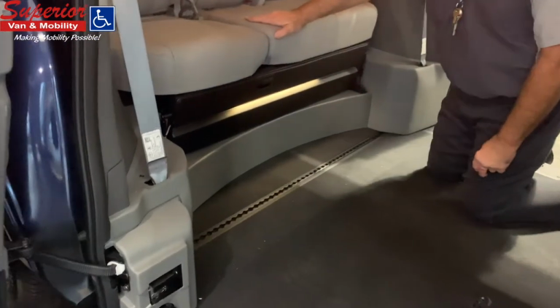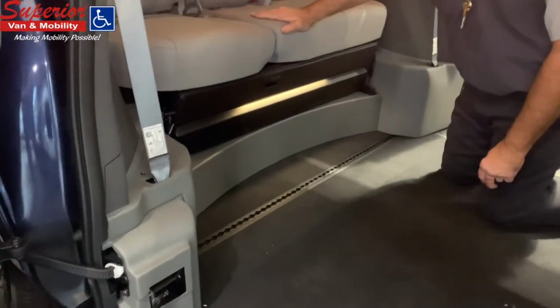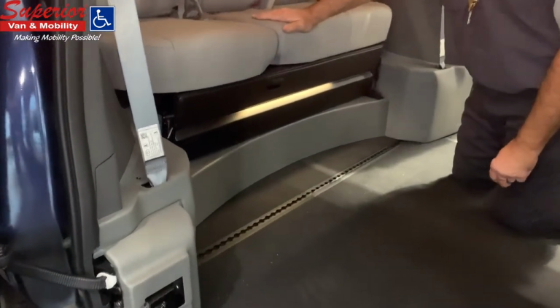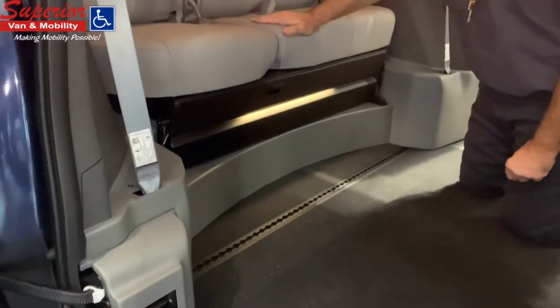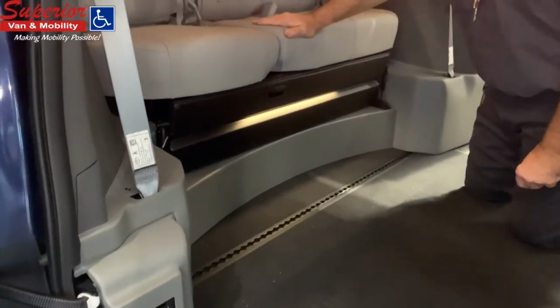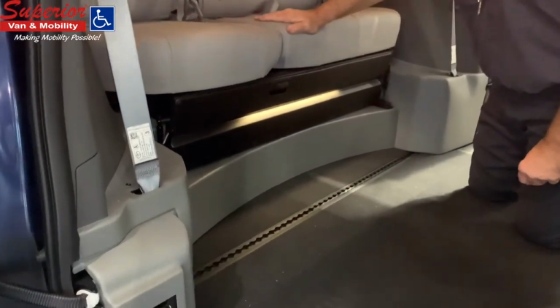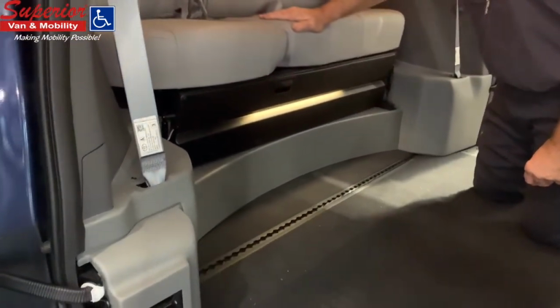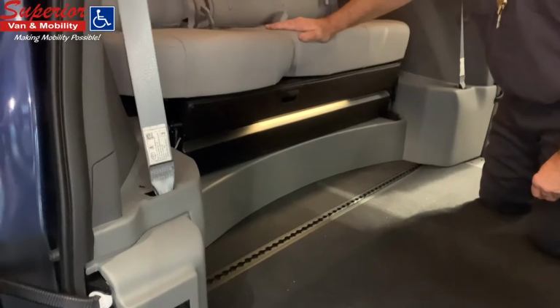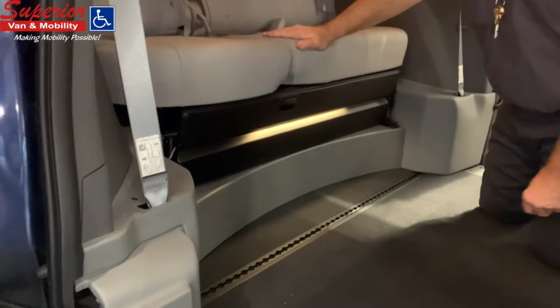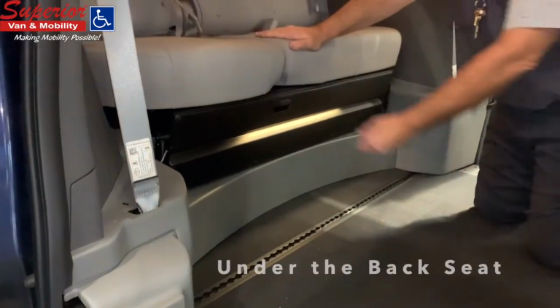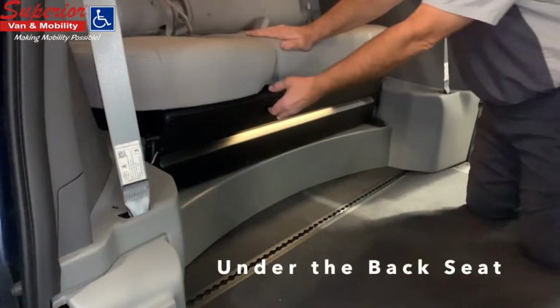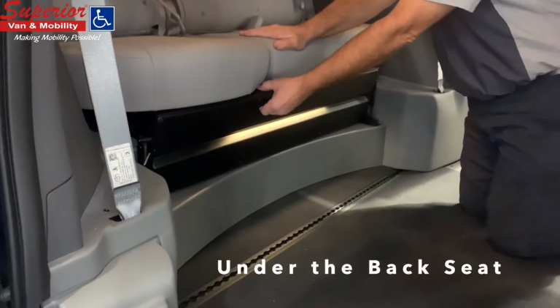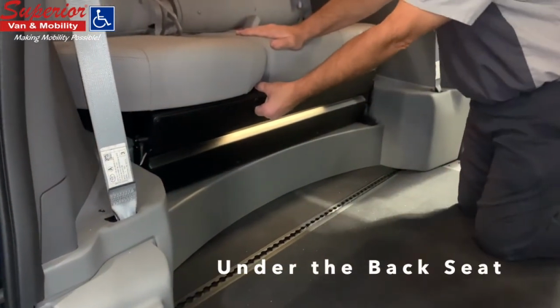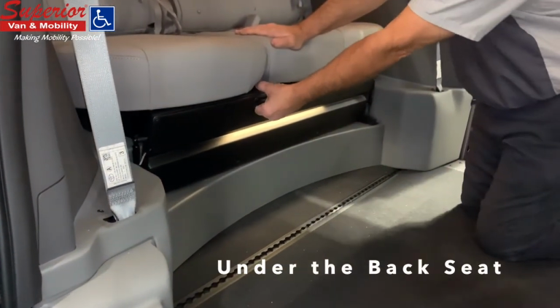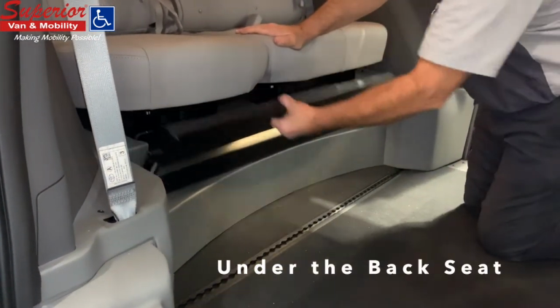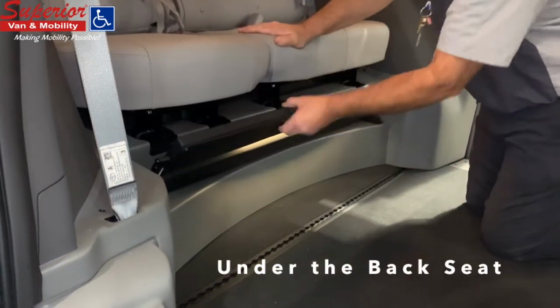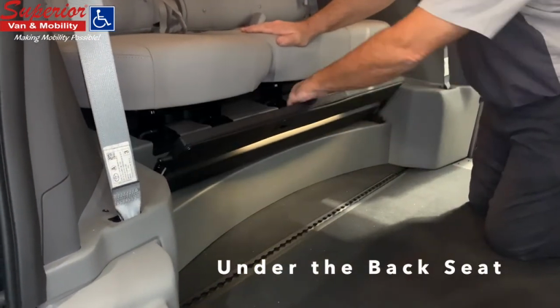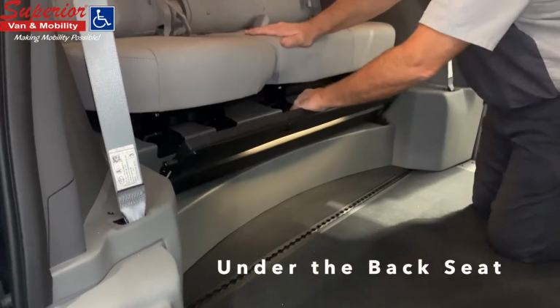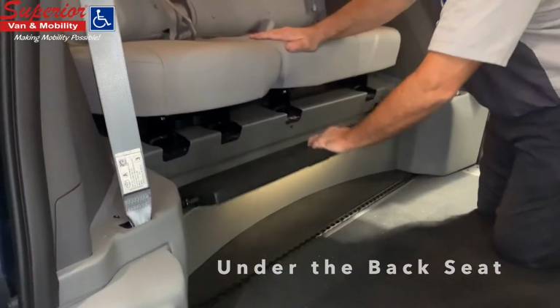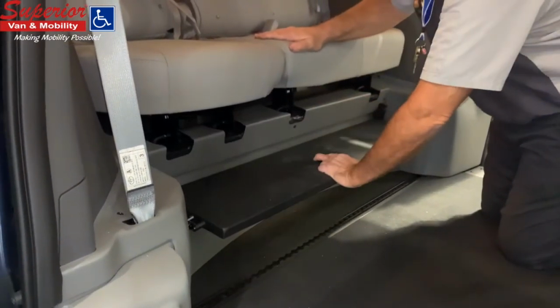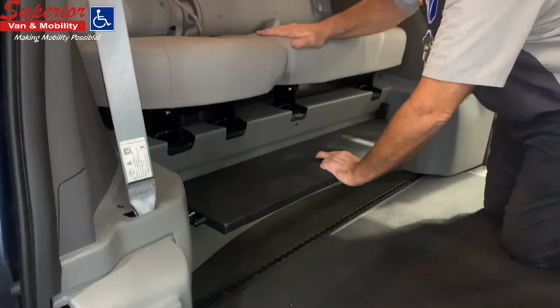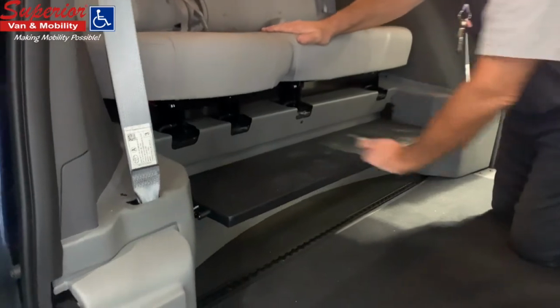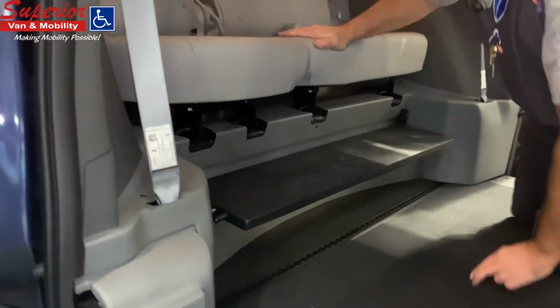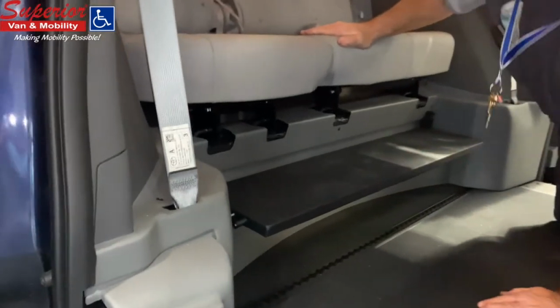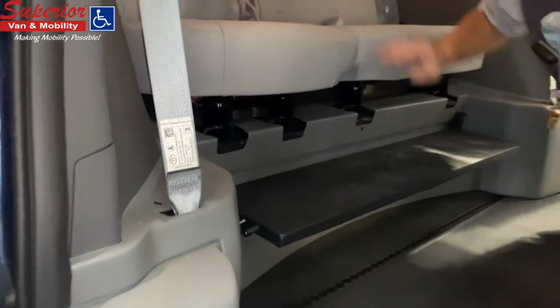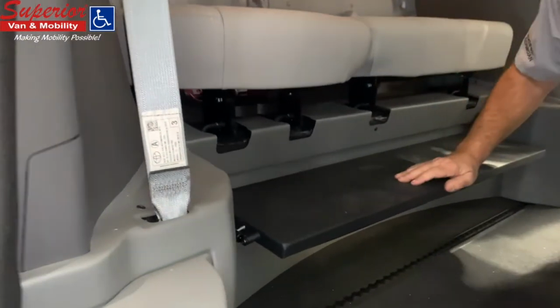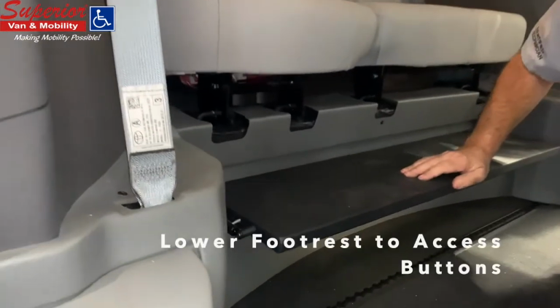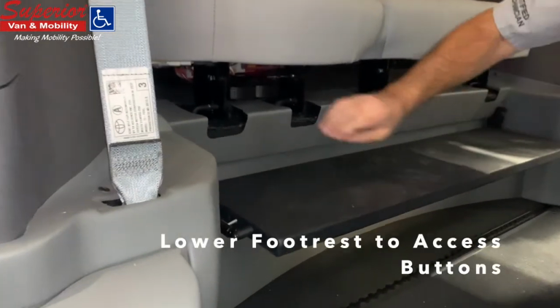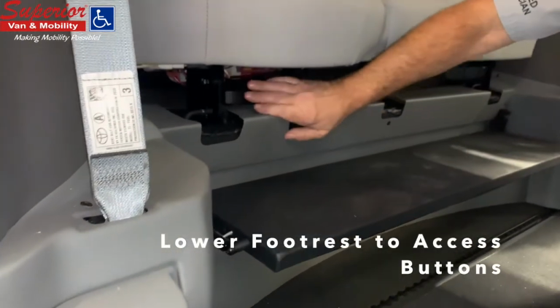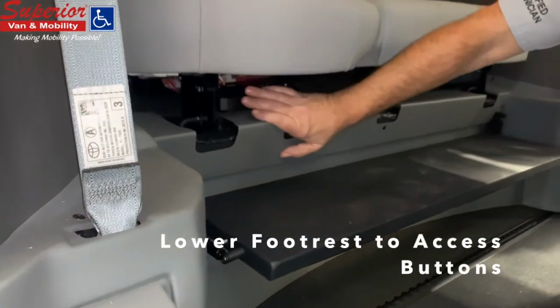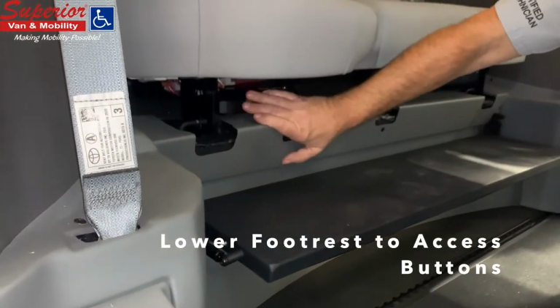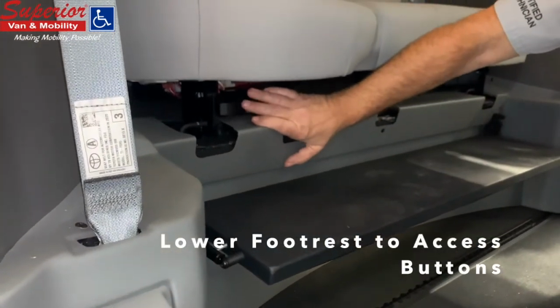The manual override buttons are conveniently located under the back seat within easy reach for a wheelchair user or another passenger. You will need to lower the footrest first in order to access the buttons.